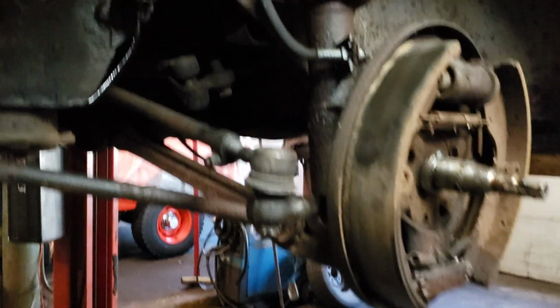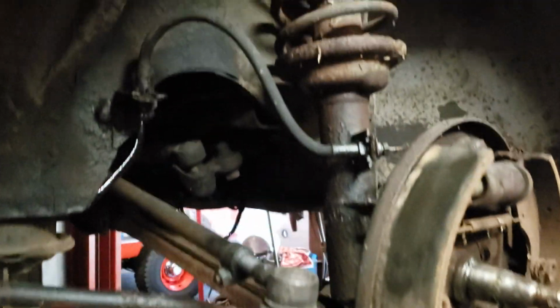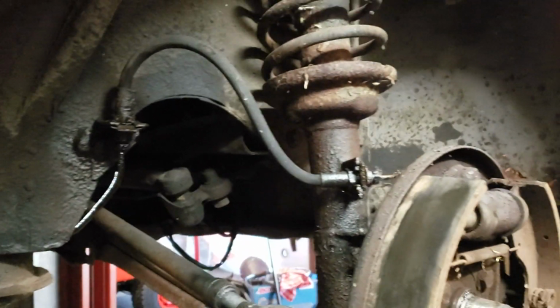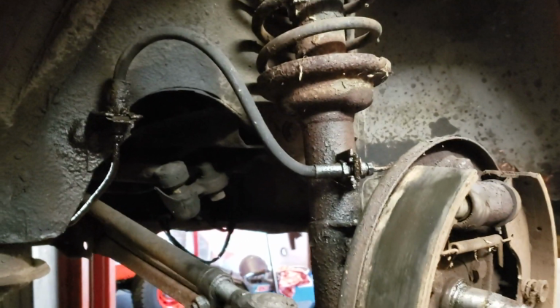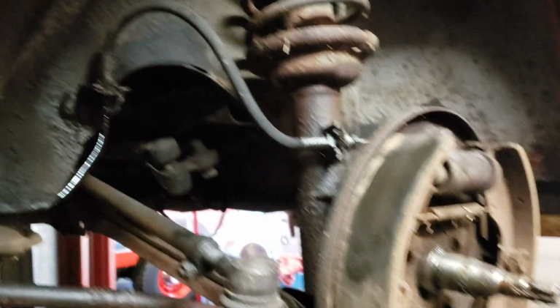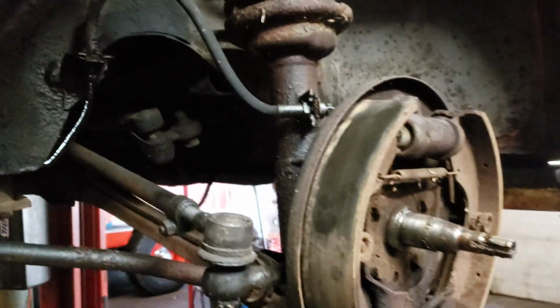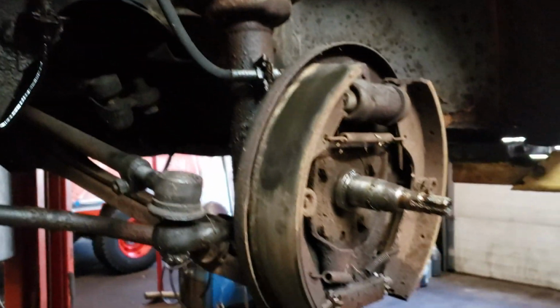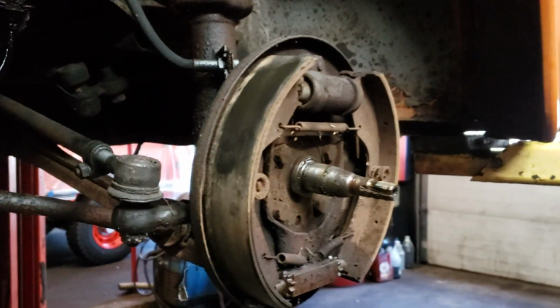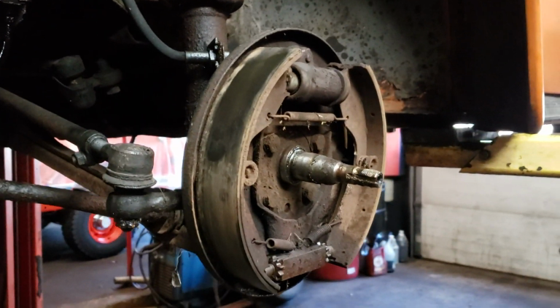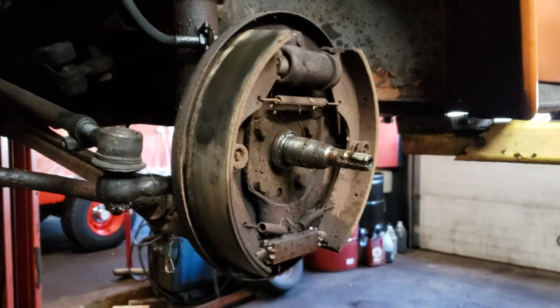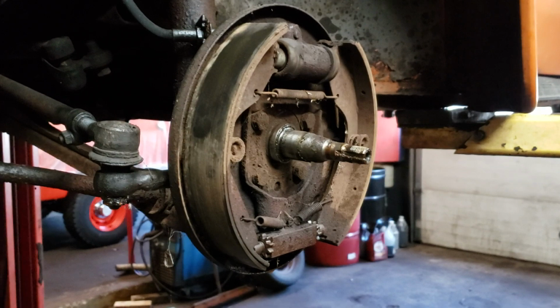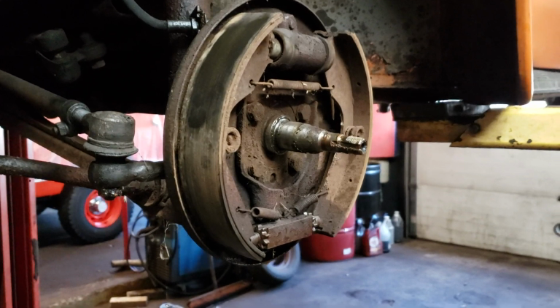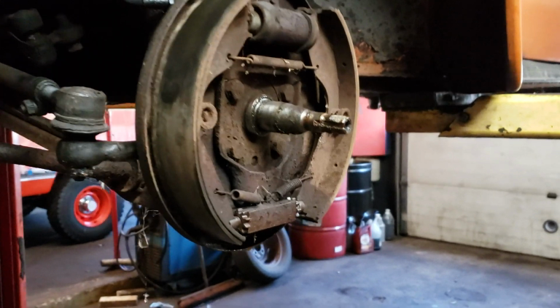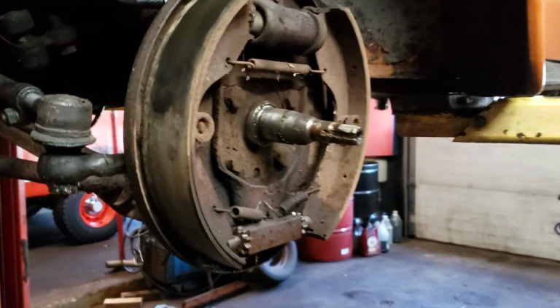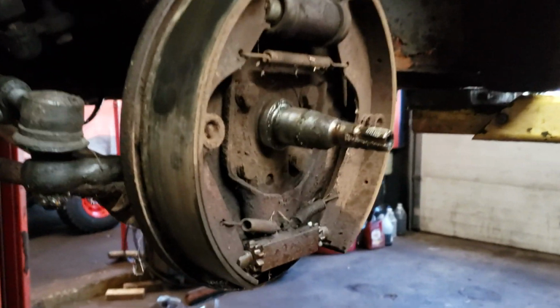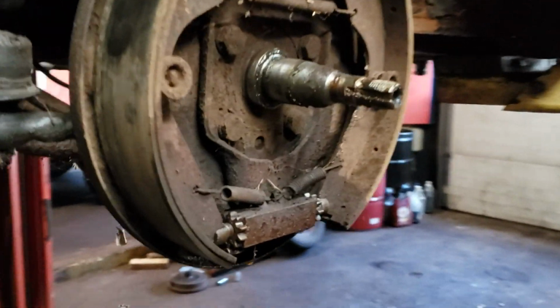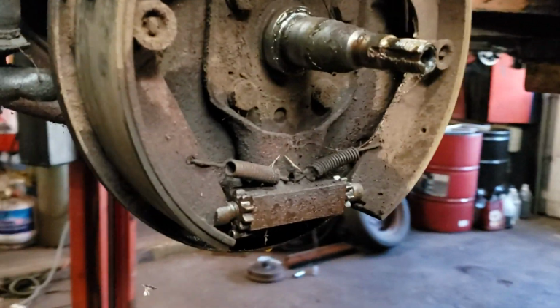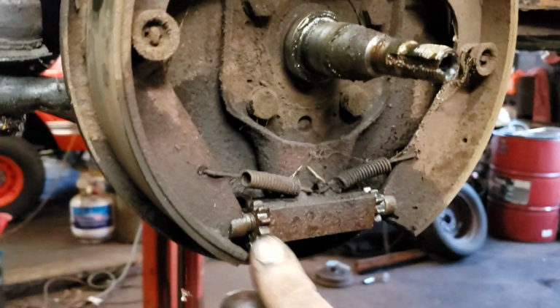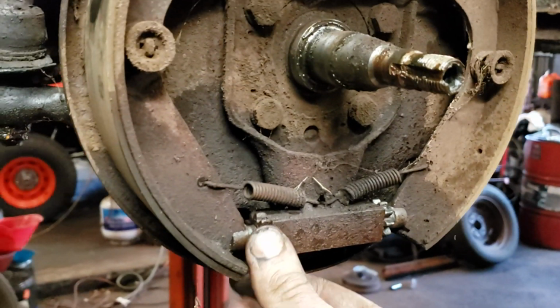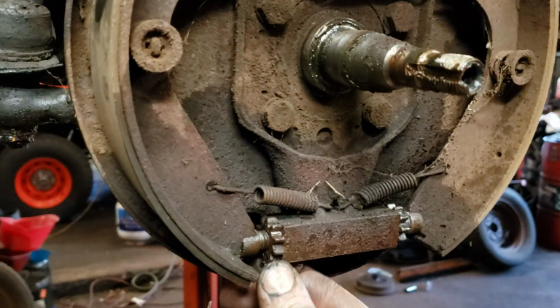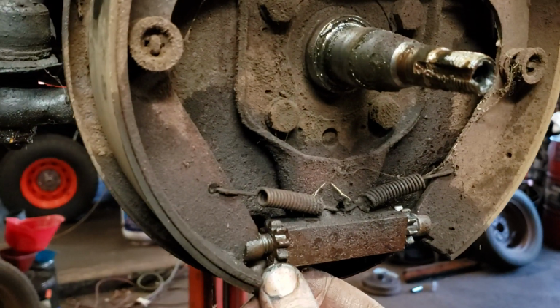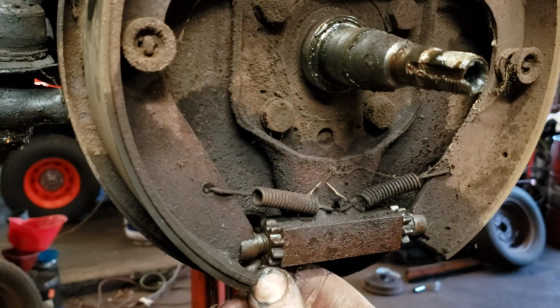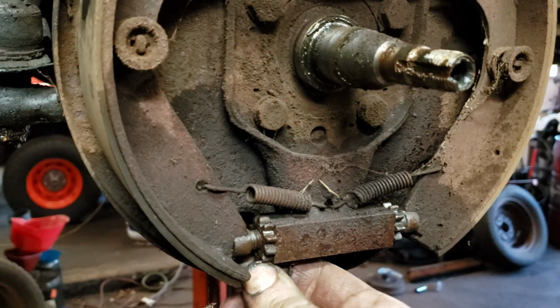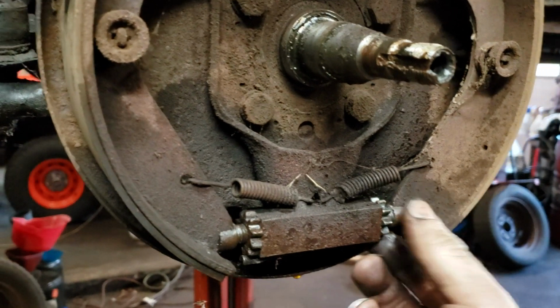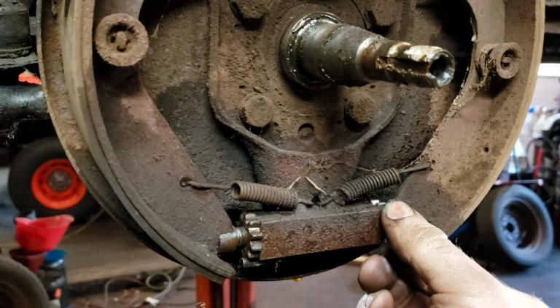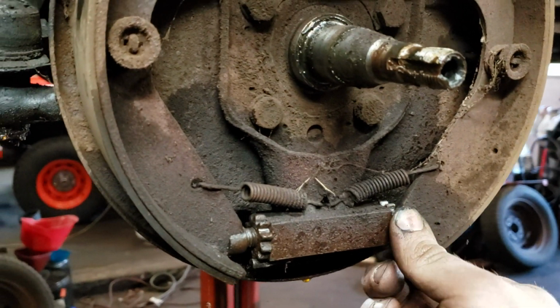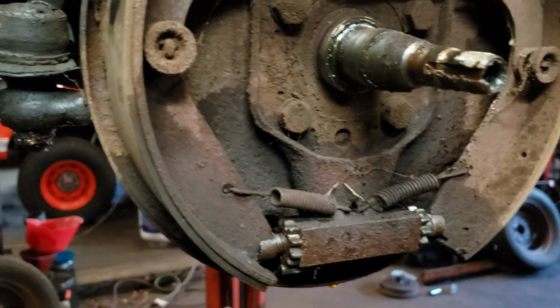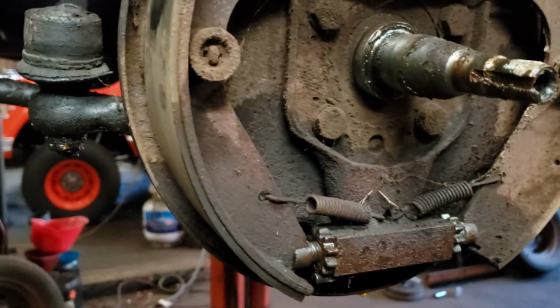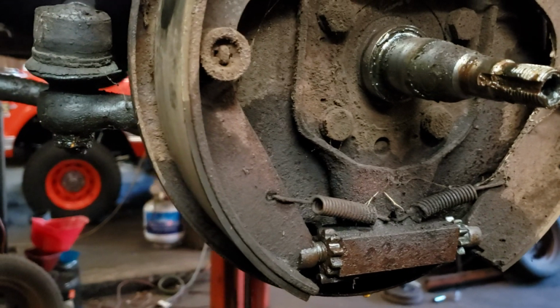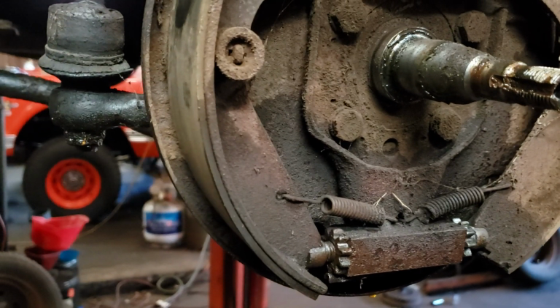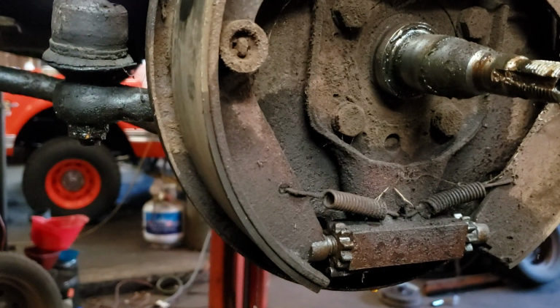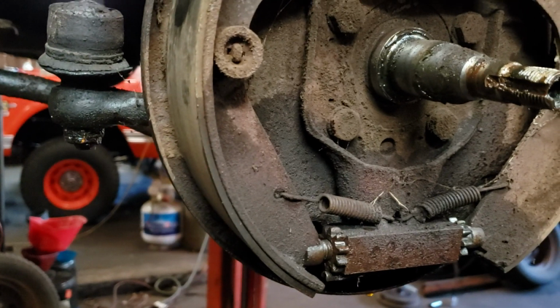So that's all getting changed. All the brake components are getting changed — shoes, wheel cylinders, and the hardware. And now I just have to get wild and unseize all these adjusters on all the wheels.